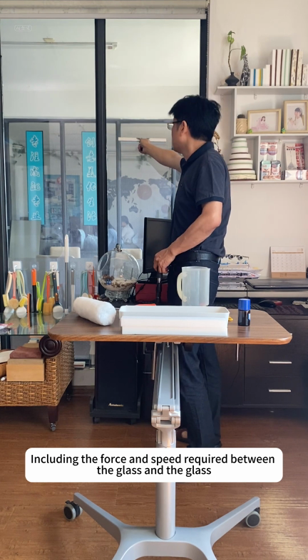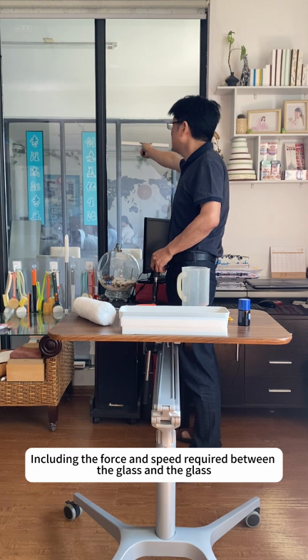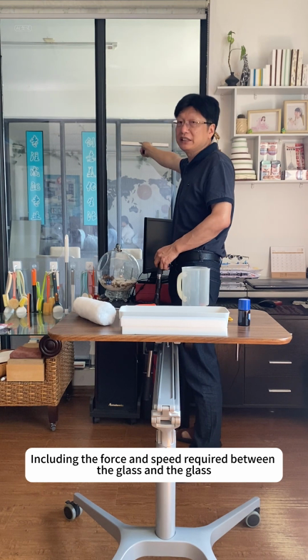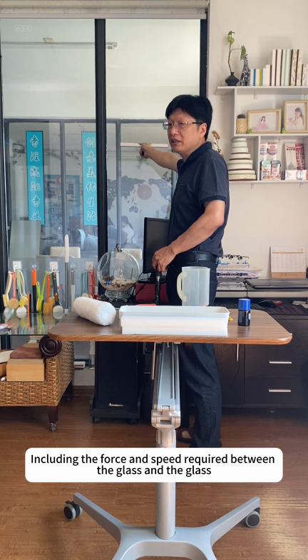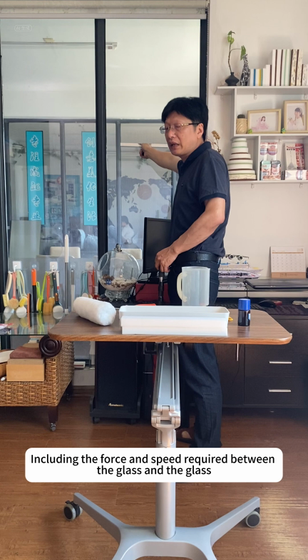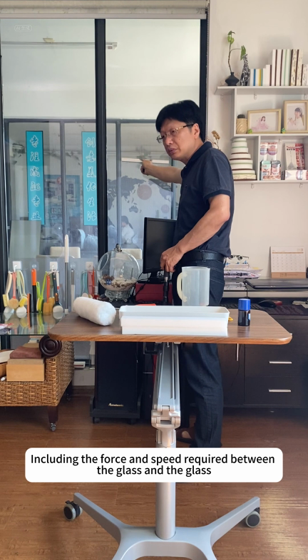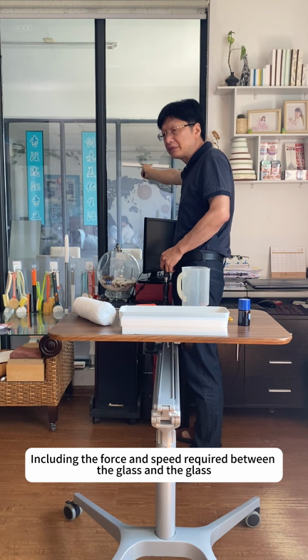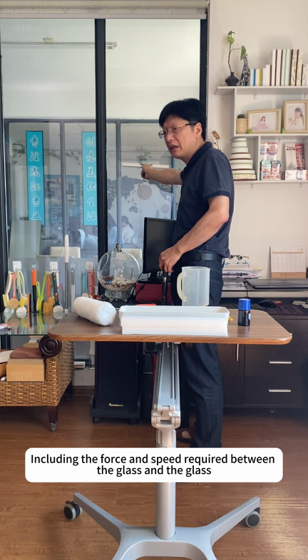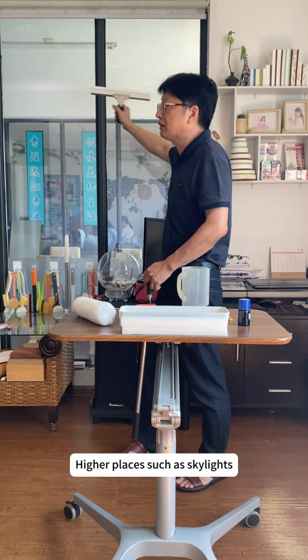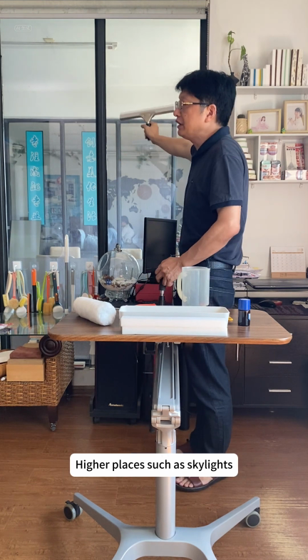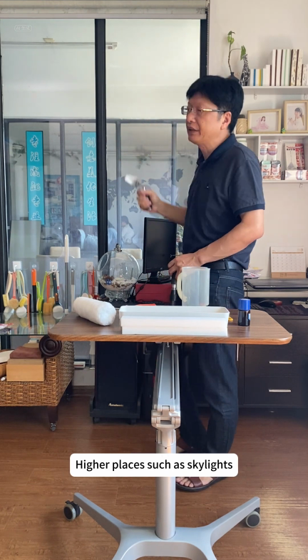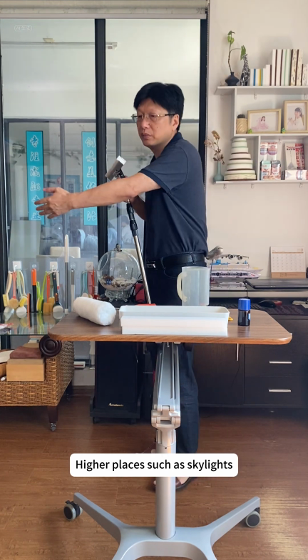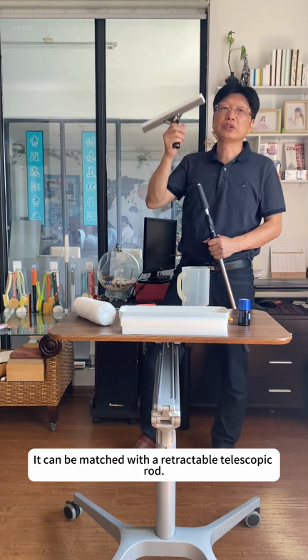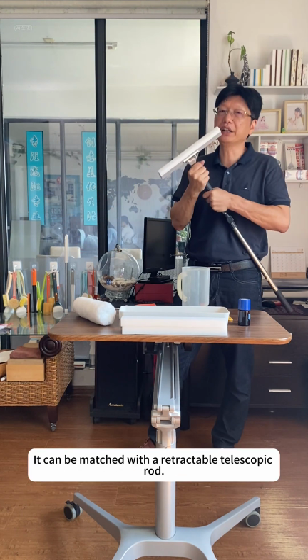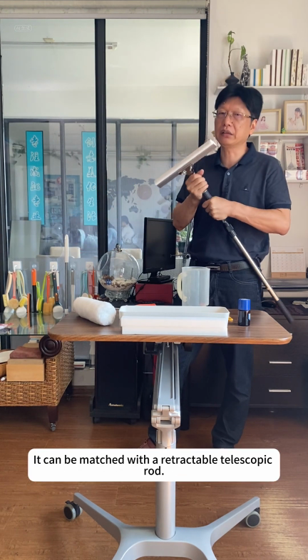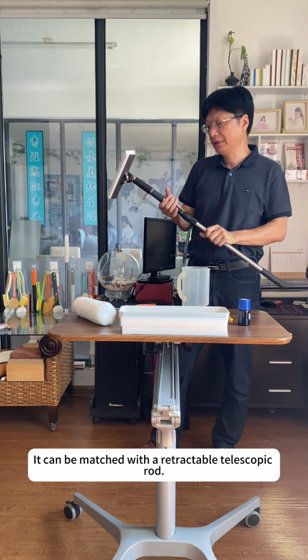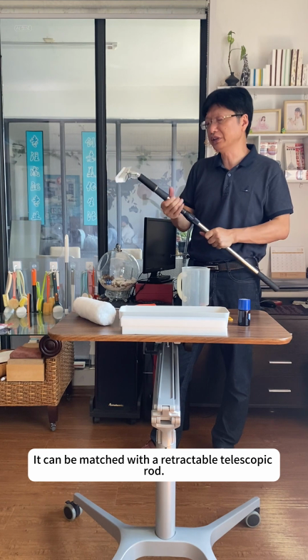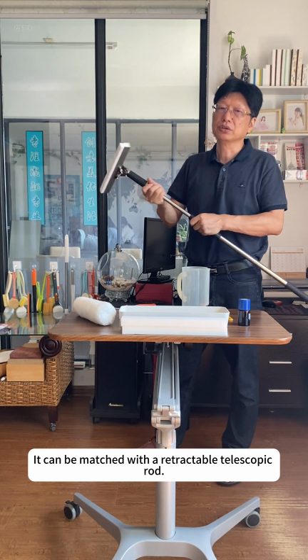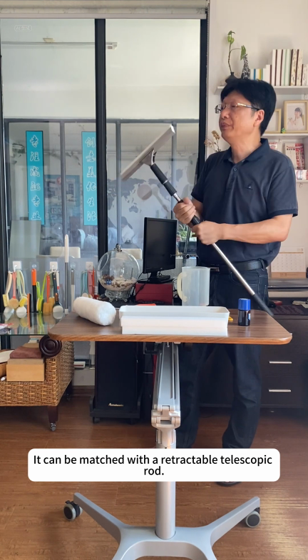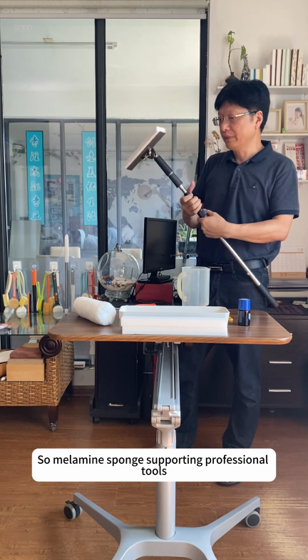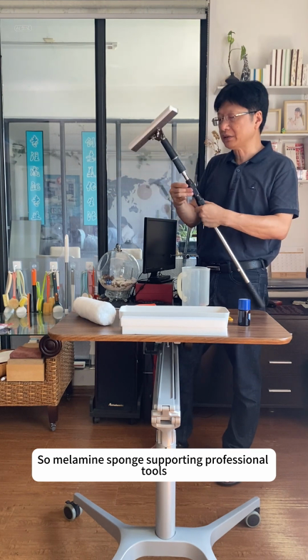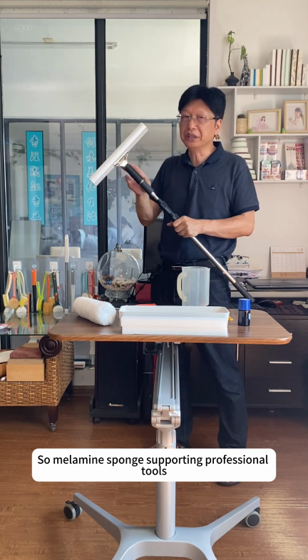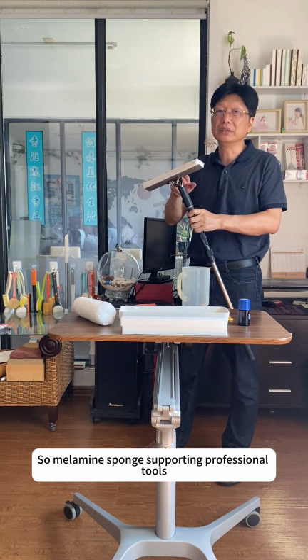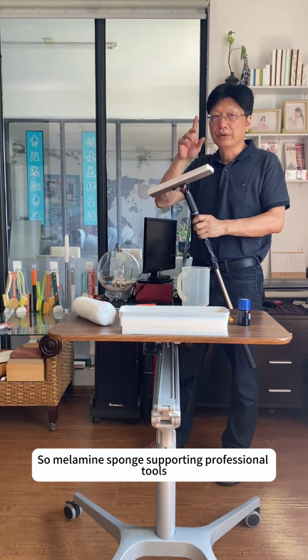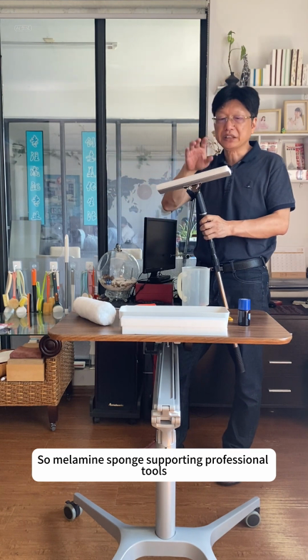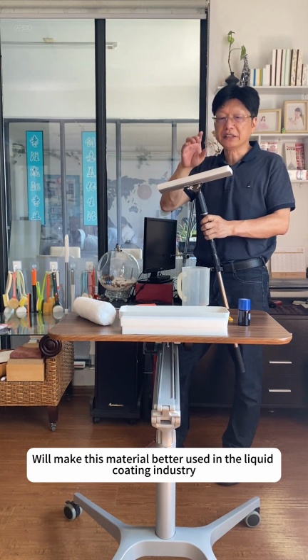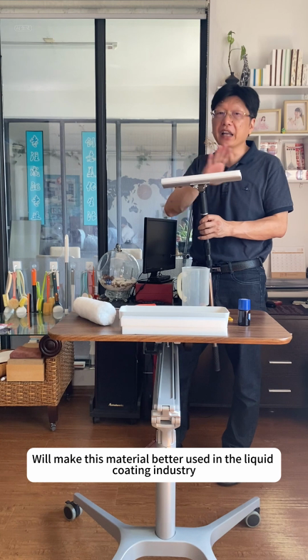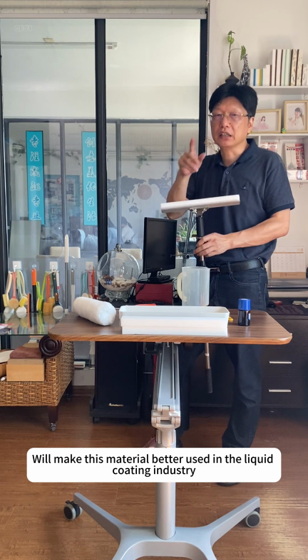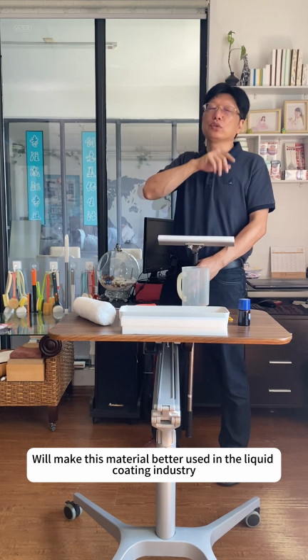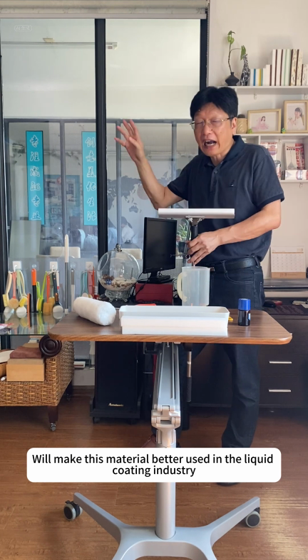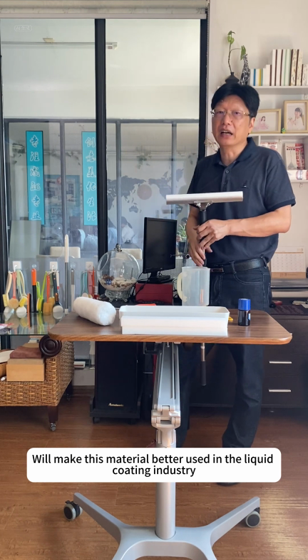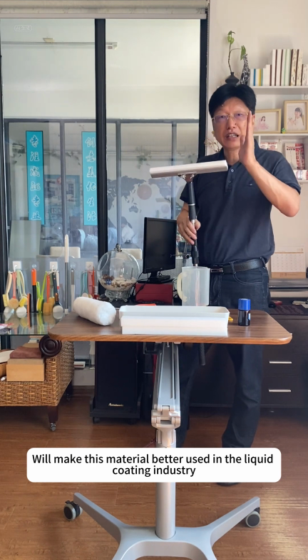Including the force and speed required between the glass surfaces, and for higher places such as skylights, it can be matched with a retractable telescopic rod. So melamine sponge with supporting professional tools will make this material better used in the liquid coating industry.